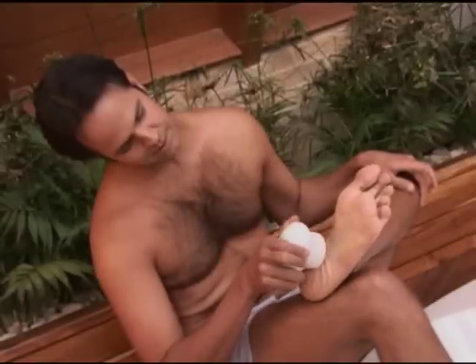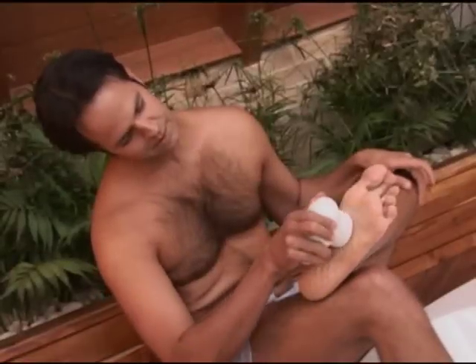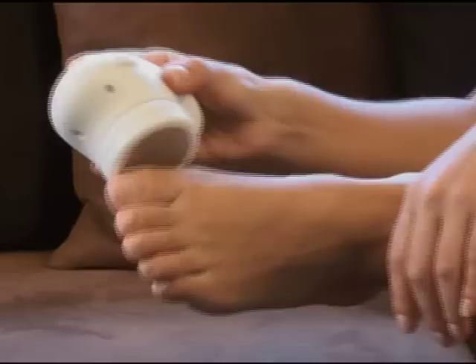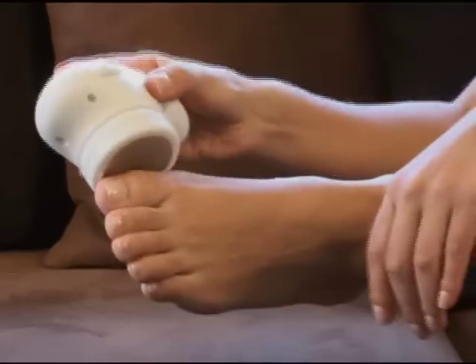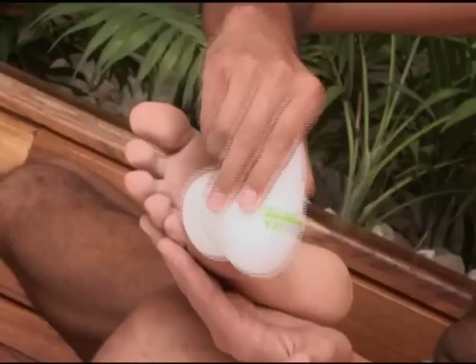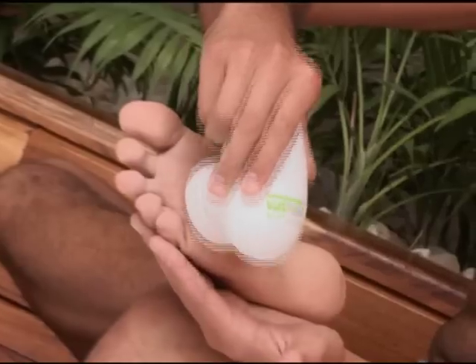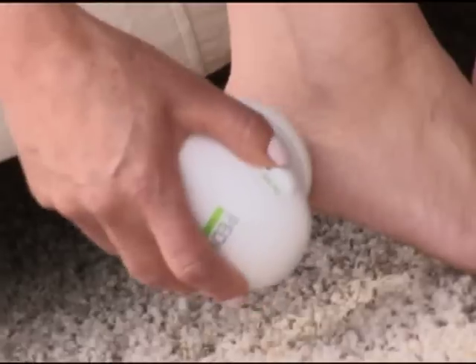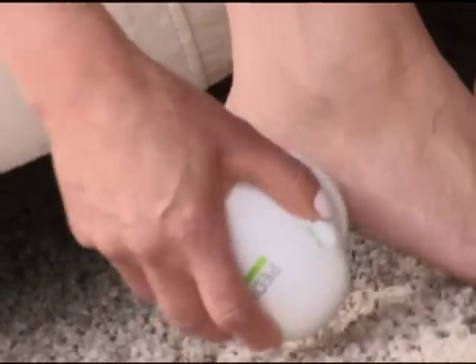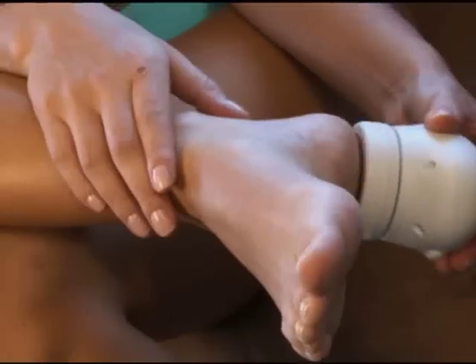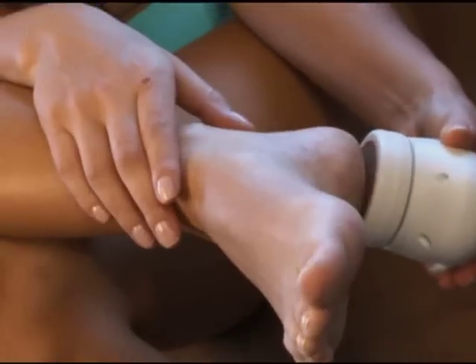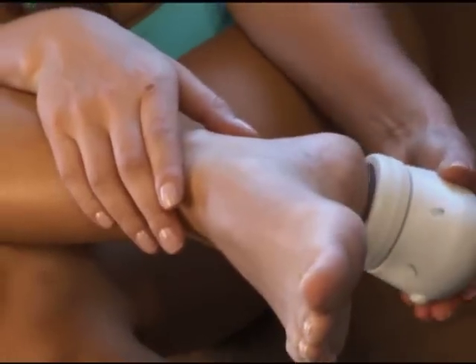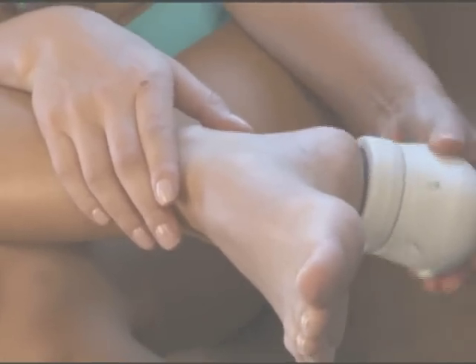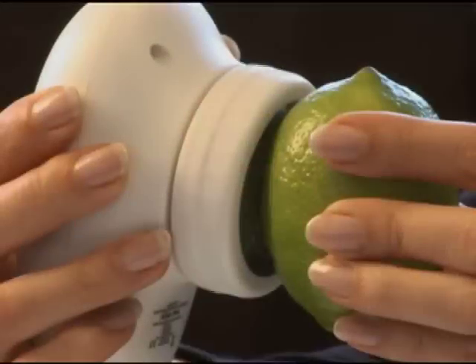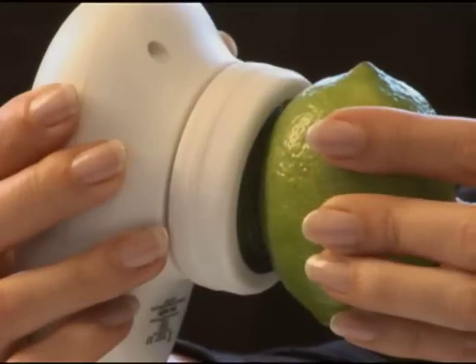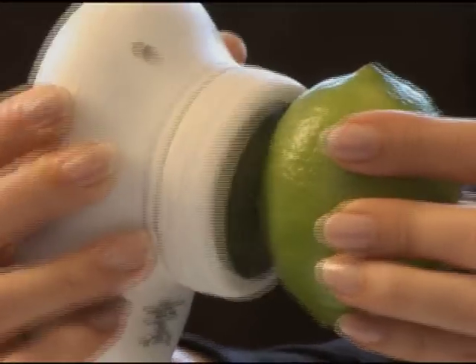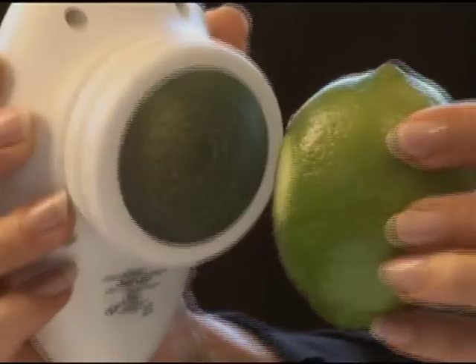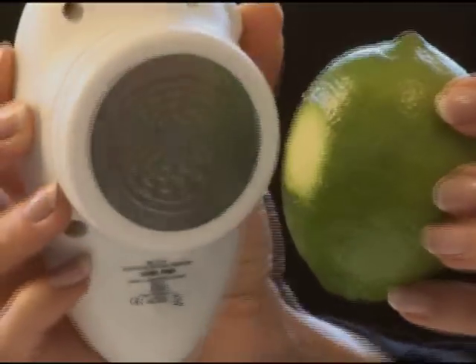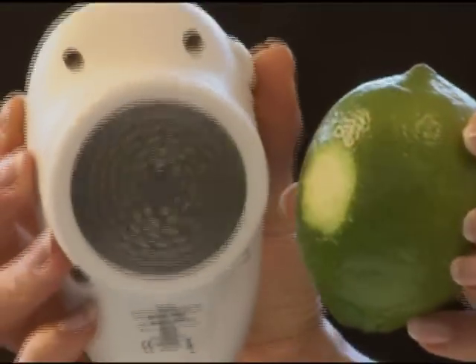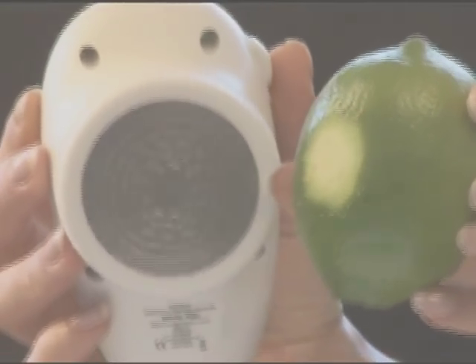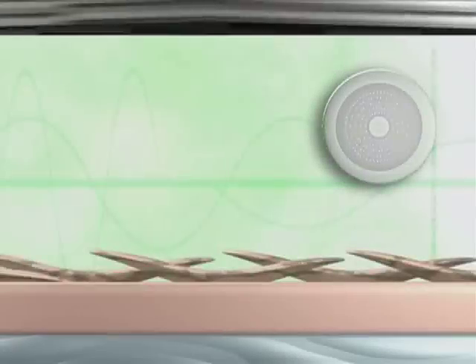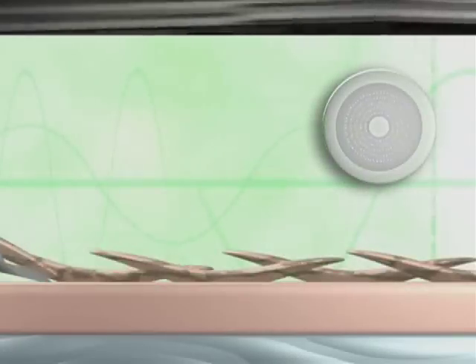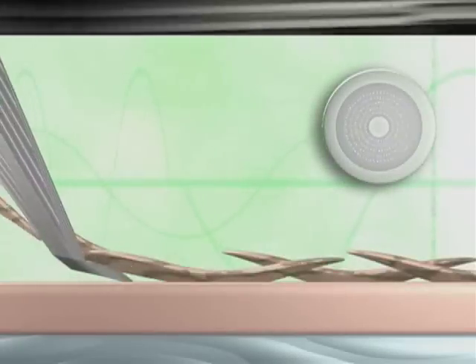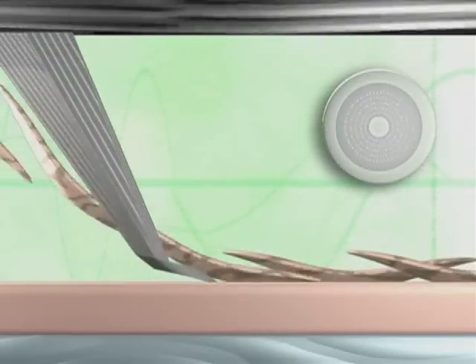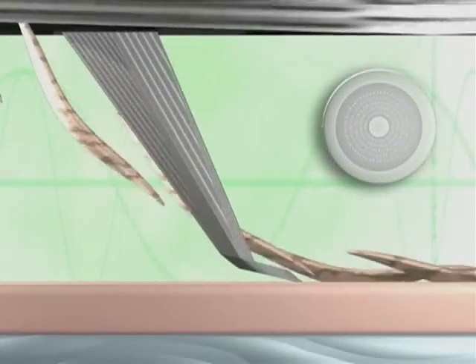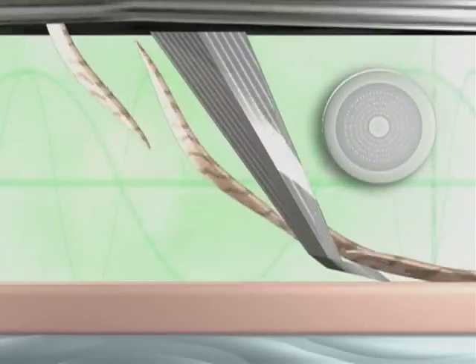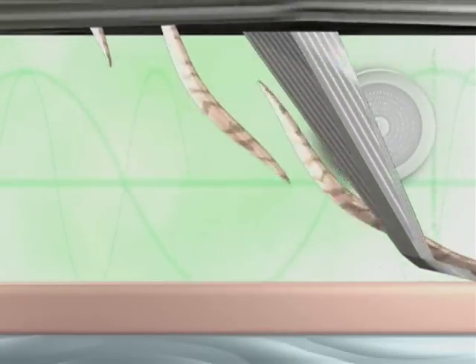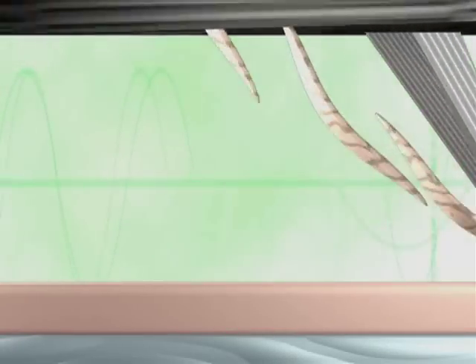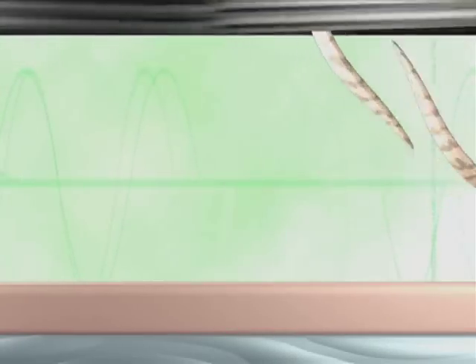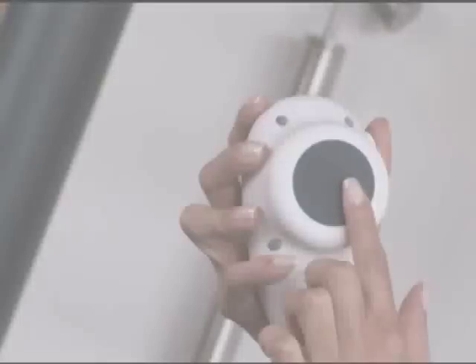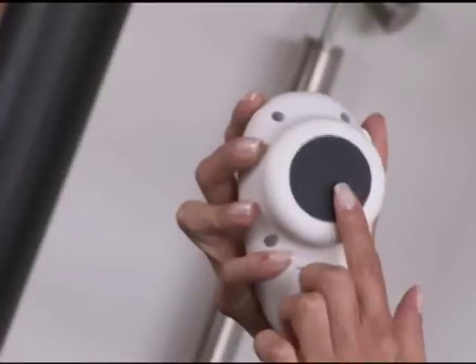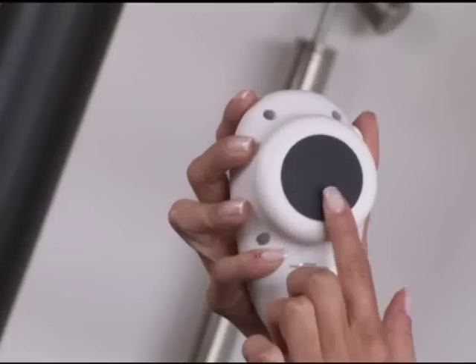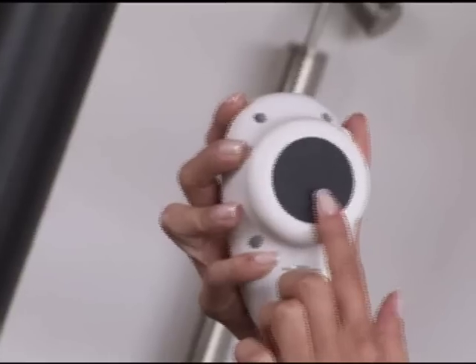It can be used on toes, balls, side, and heel of the foot safely. Observe this demonstration: Petty Spa removes the top layer of old, rough skin without any damage to the new skin.